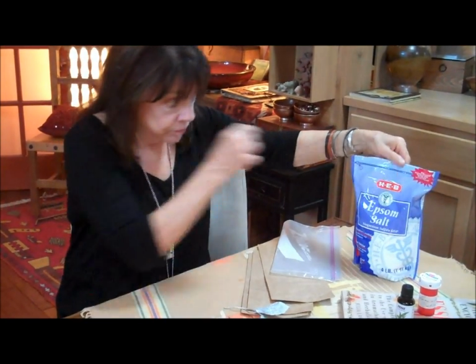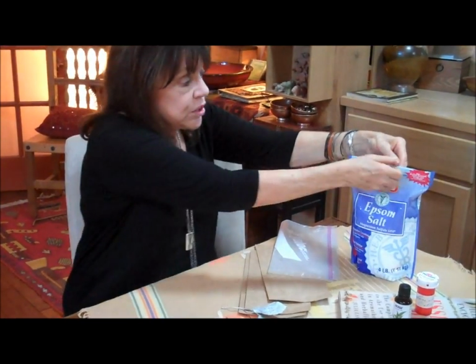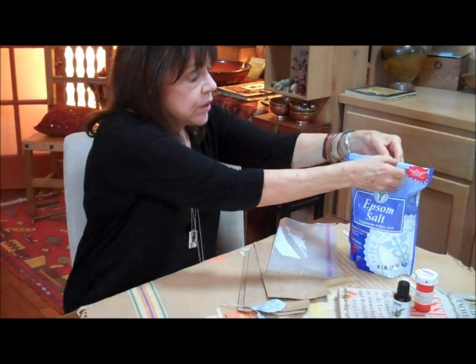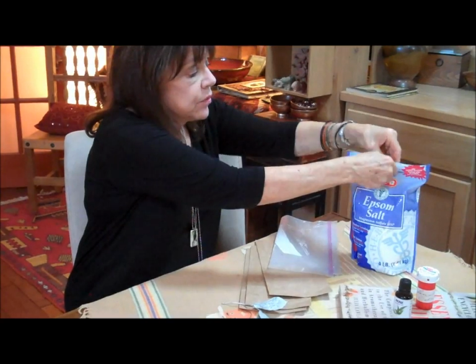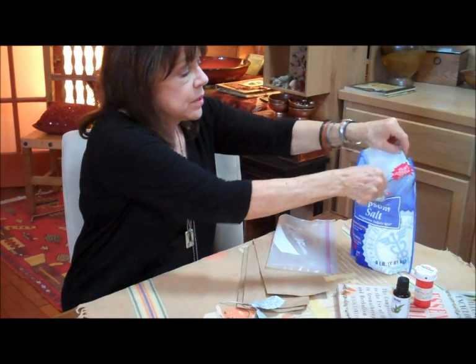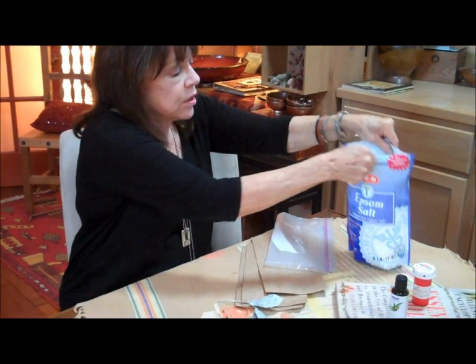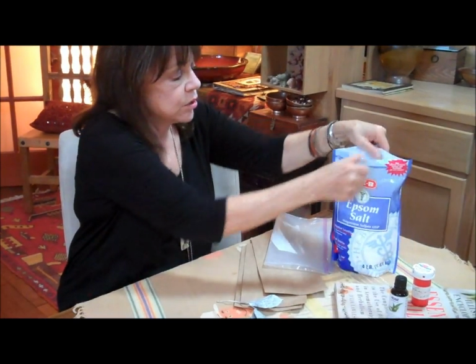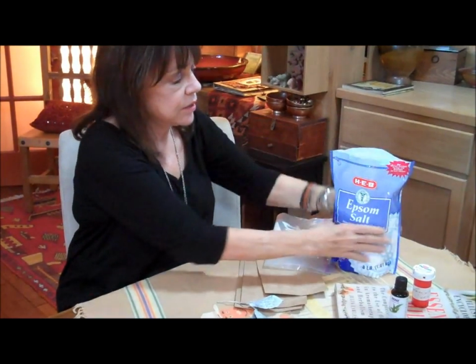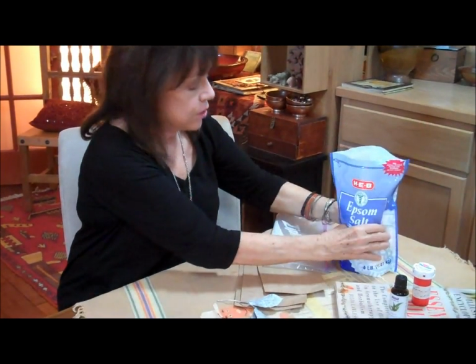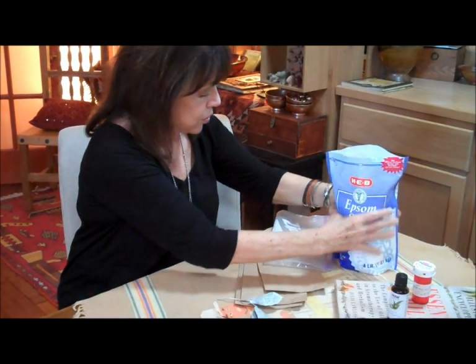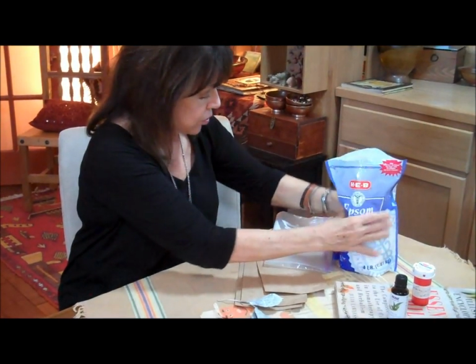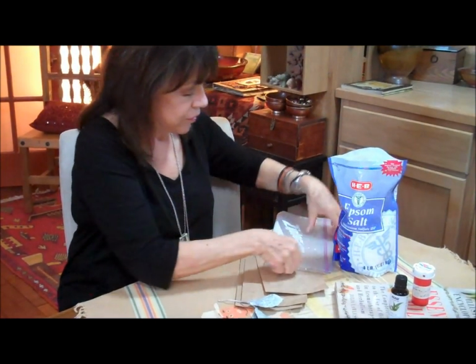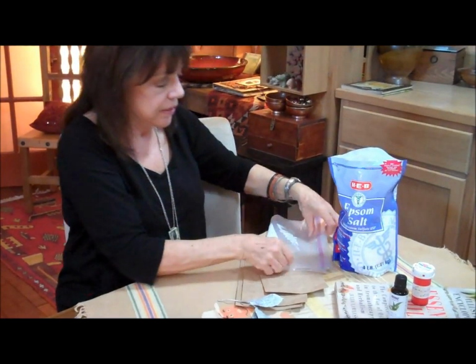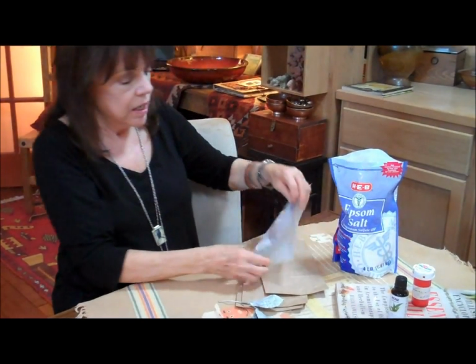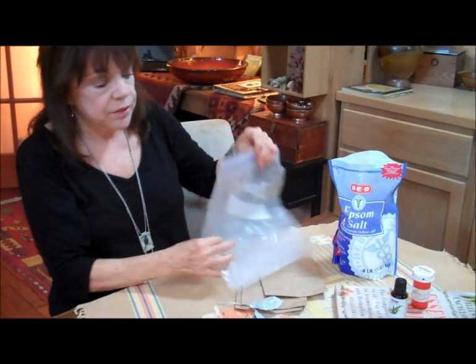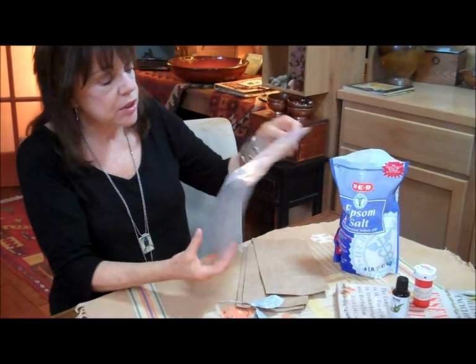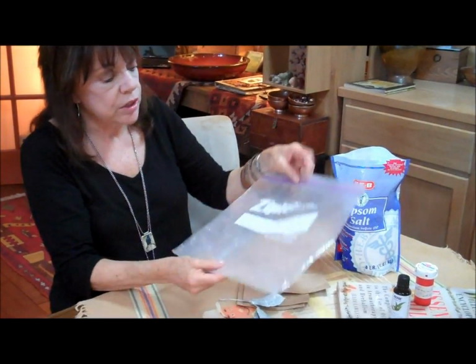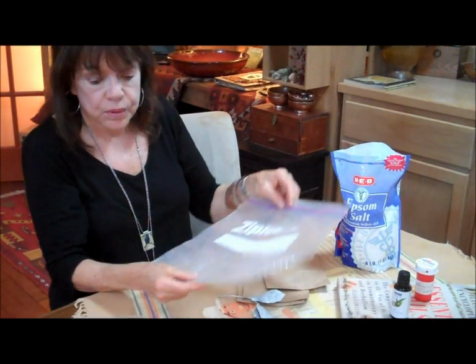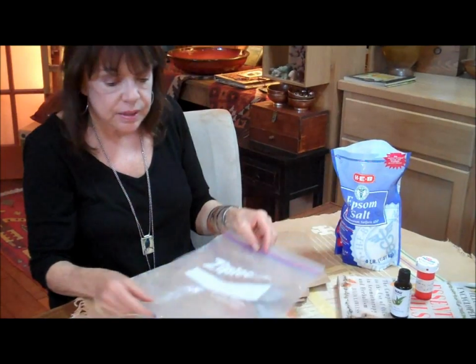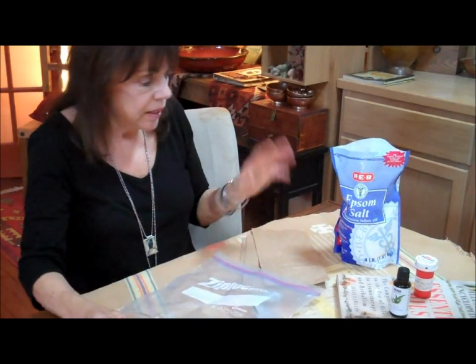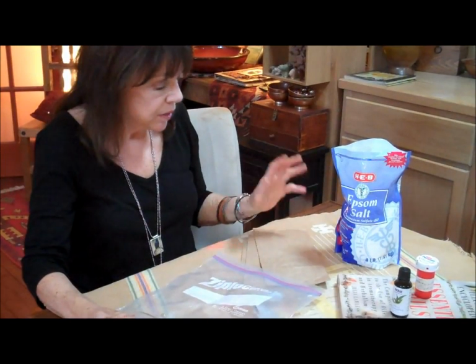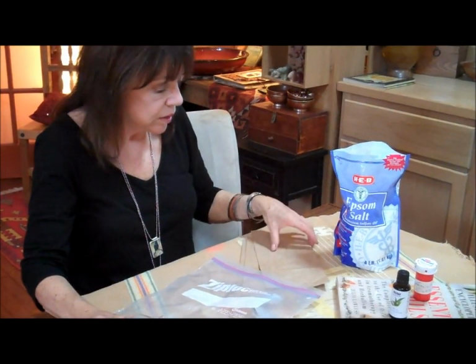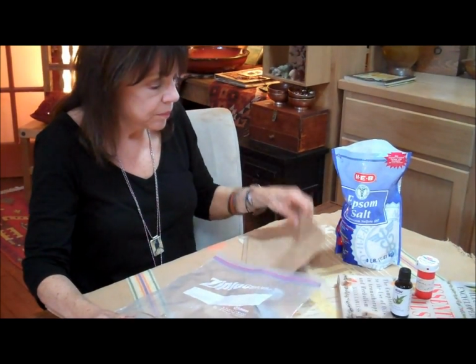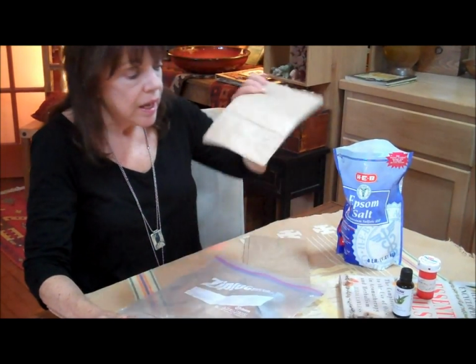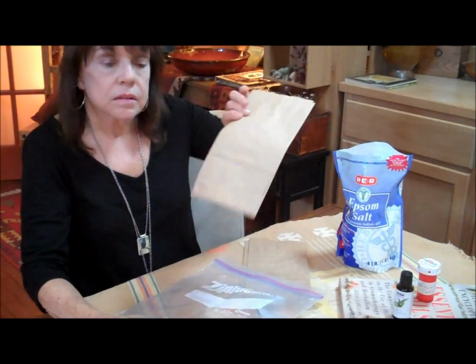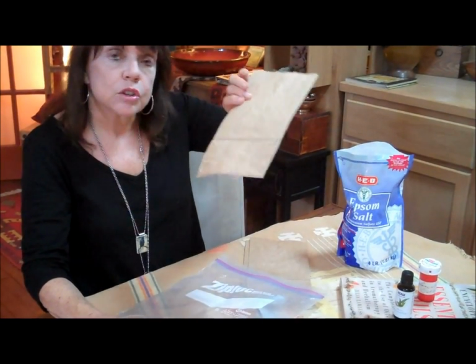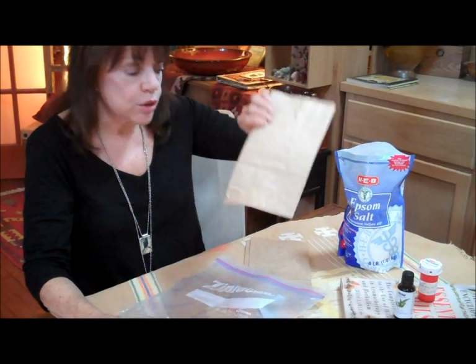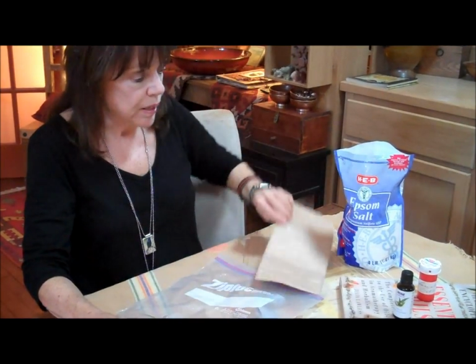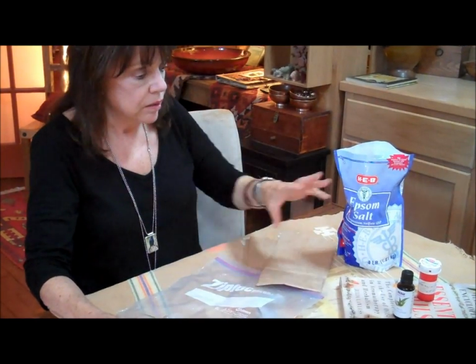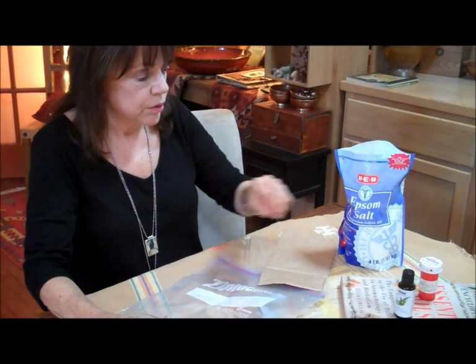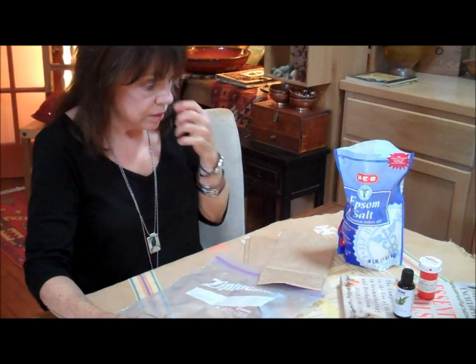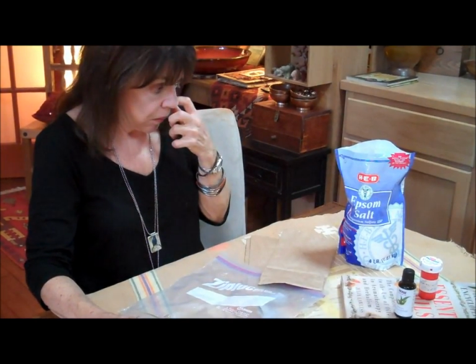We start with a cup of Epsom salts, and you can get these at the grocery store or the pharmacy. The only things you'll need are a plastic bag, a measuring cup, and a little grocery bag along with your essential oil.